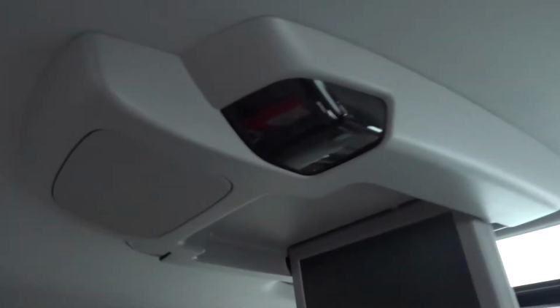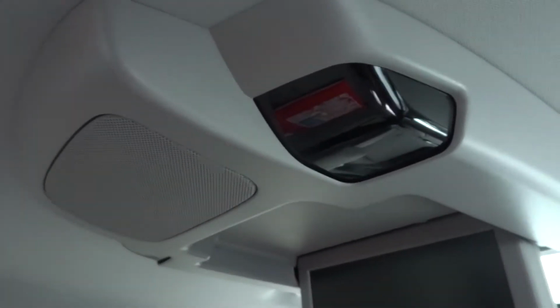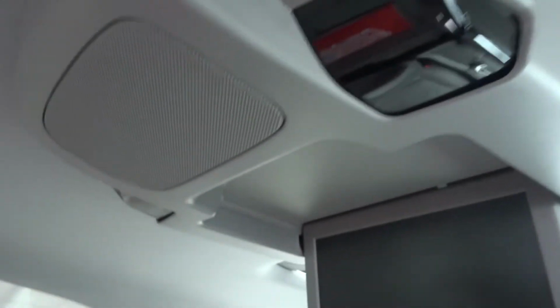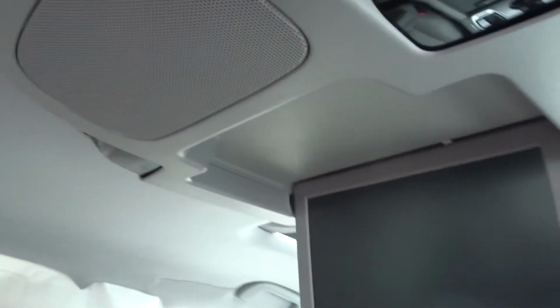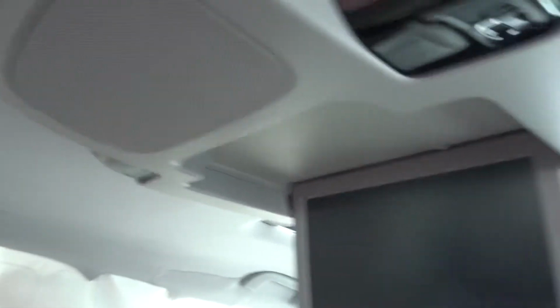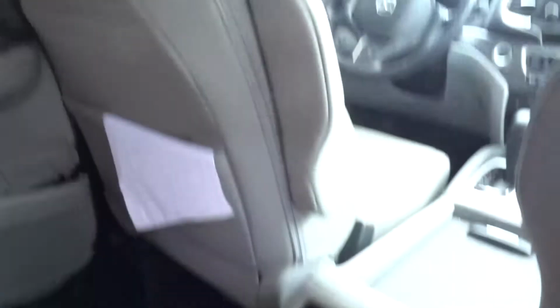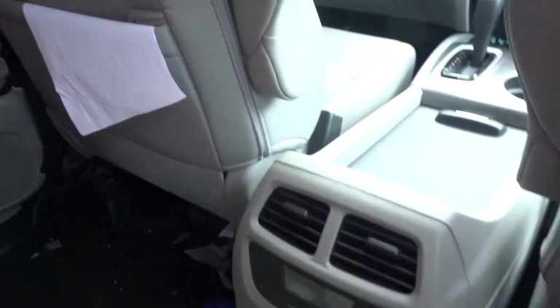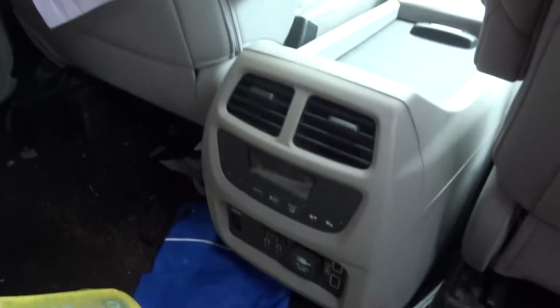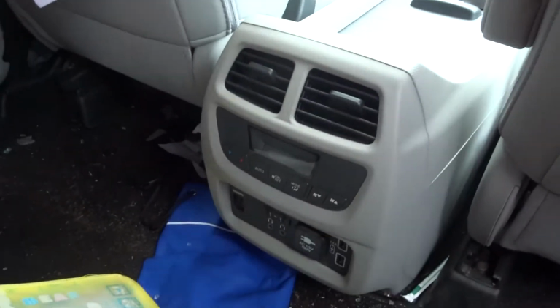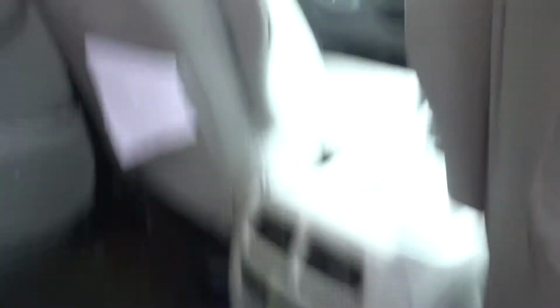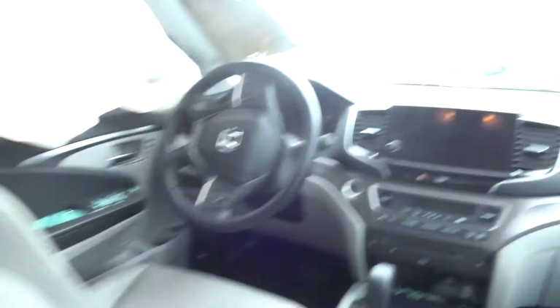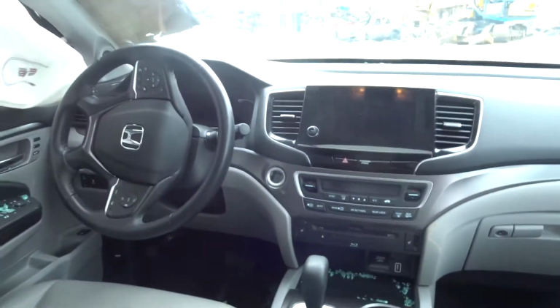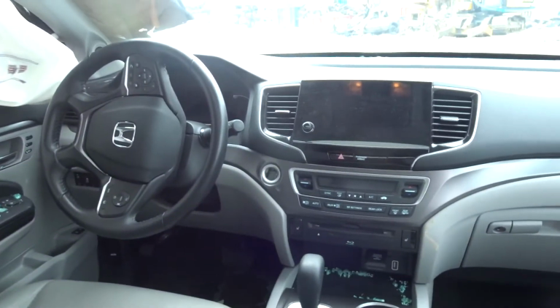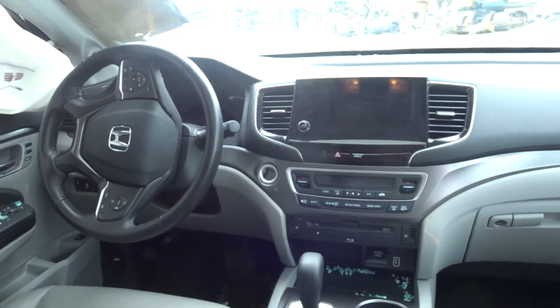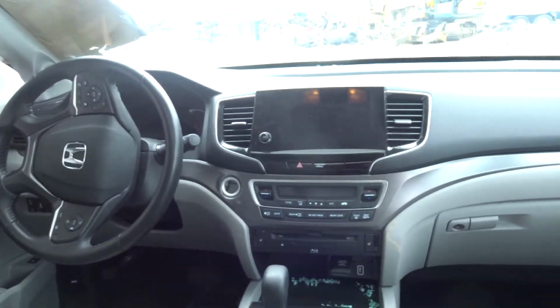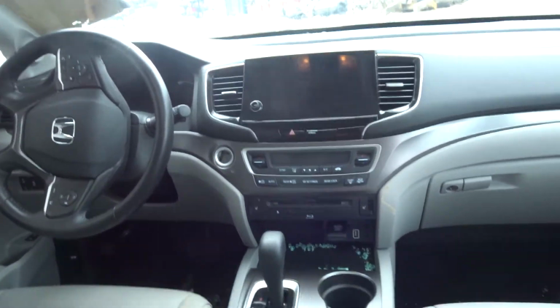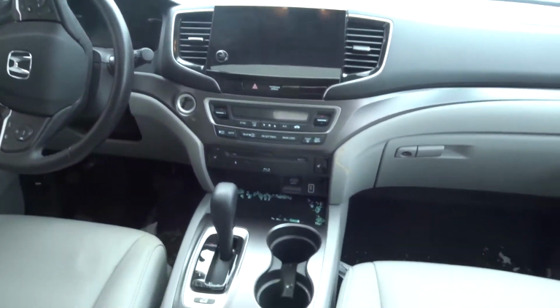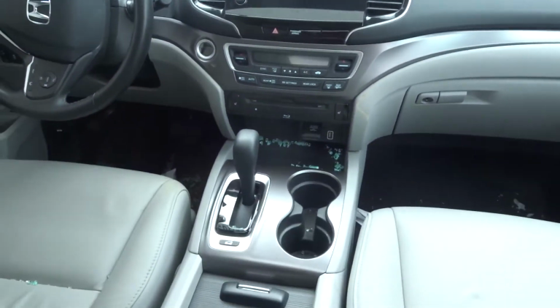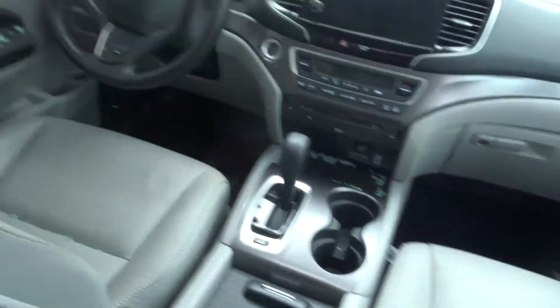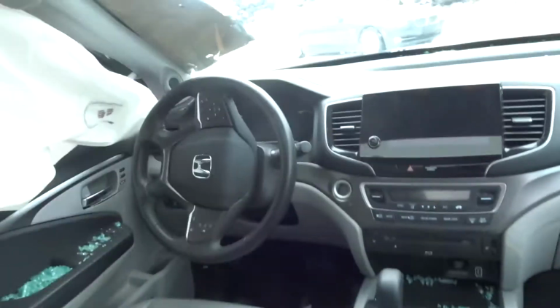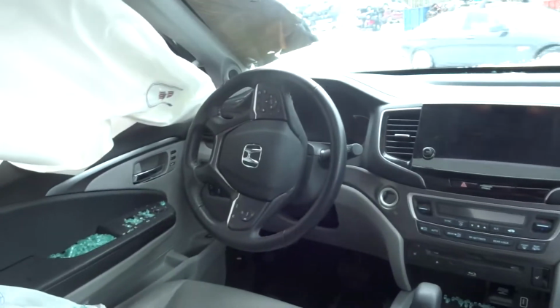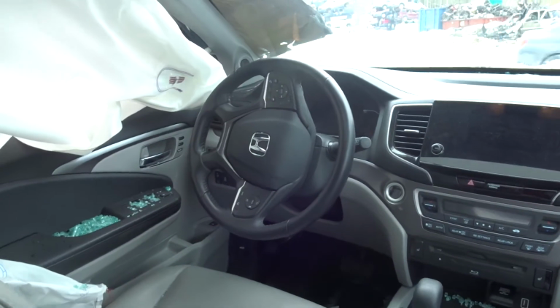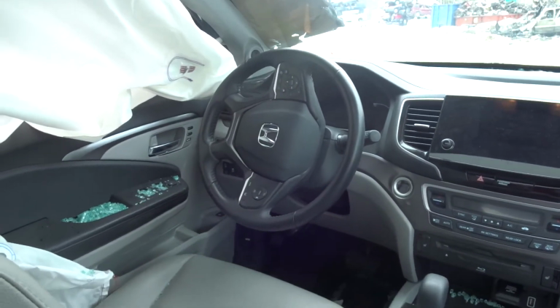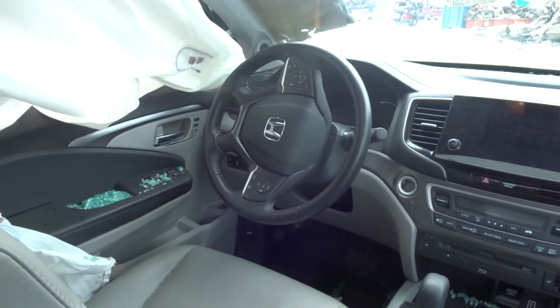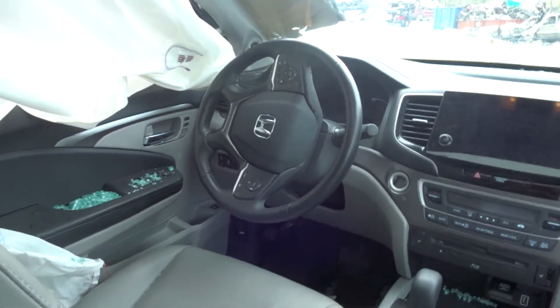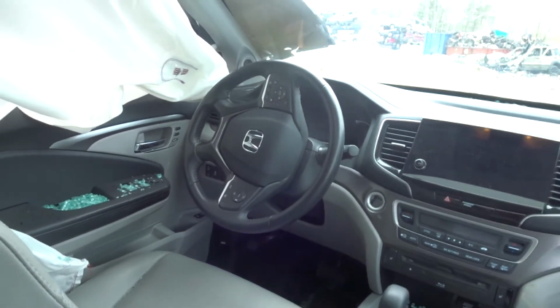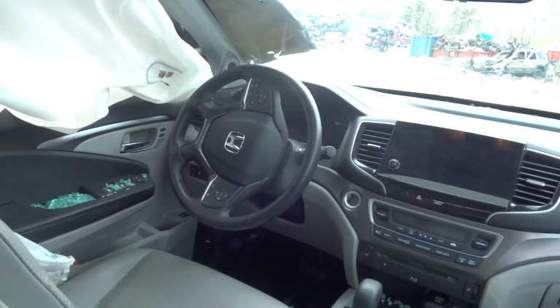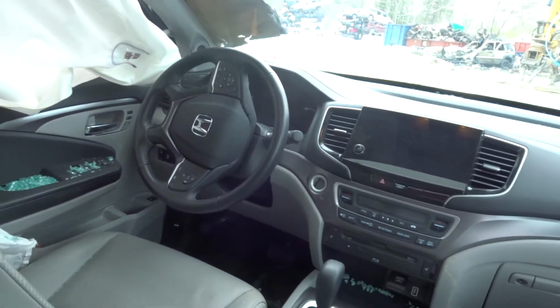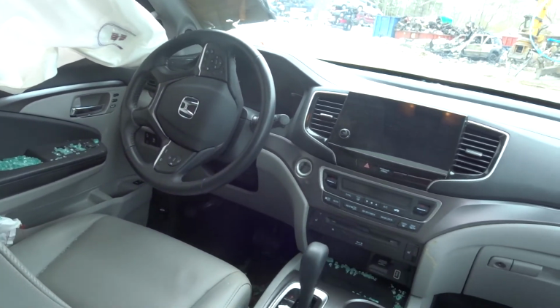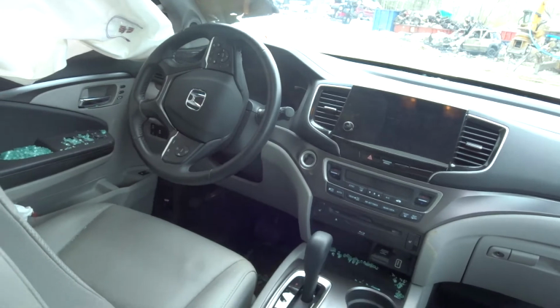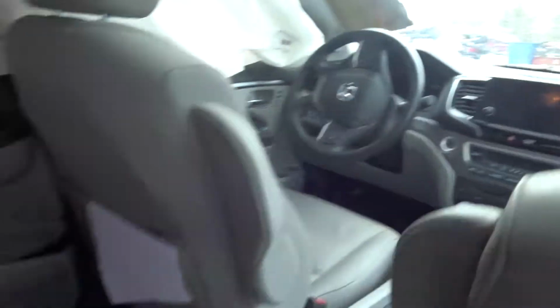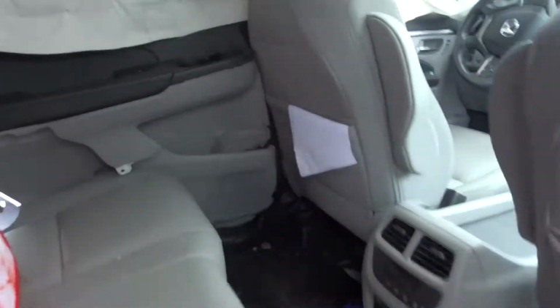It does have a DVD system in it with controls on the back of the console. It's got the nice radio up in the front, it's got some heated seats, the passenger bag, roof bag, and dash bag are all good.